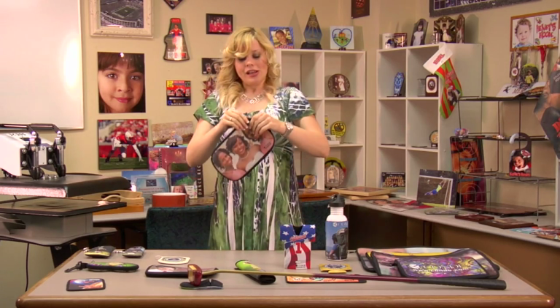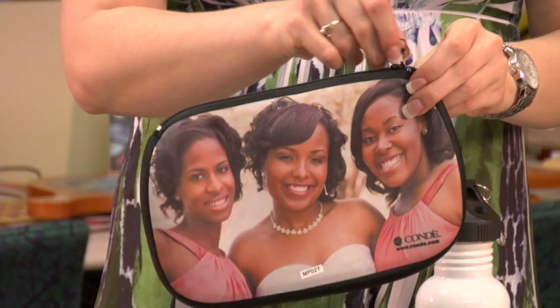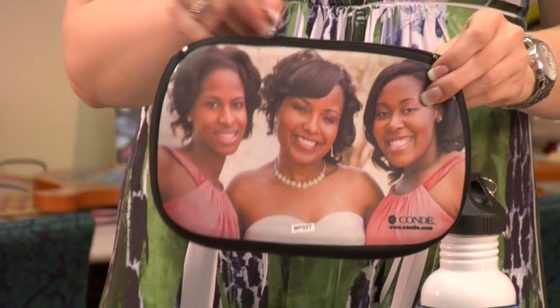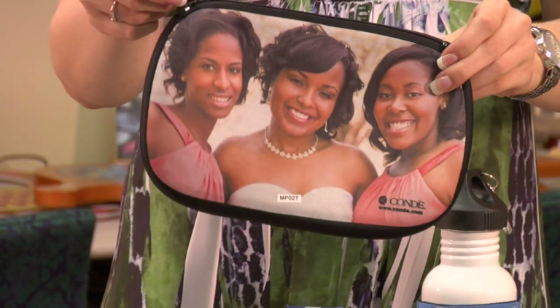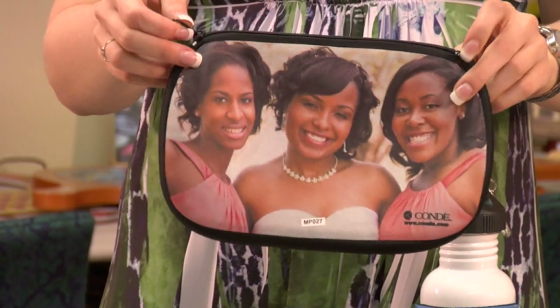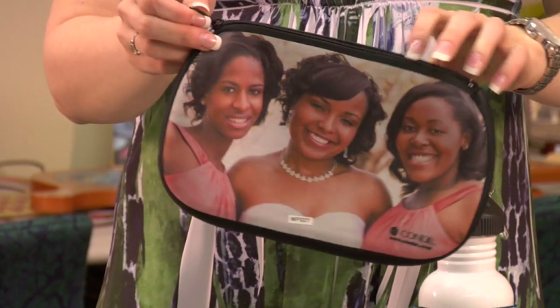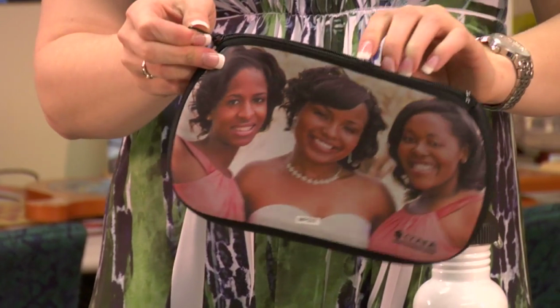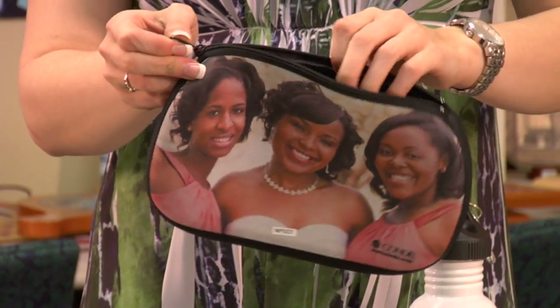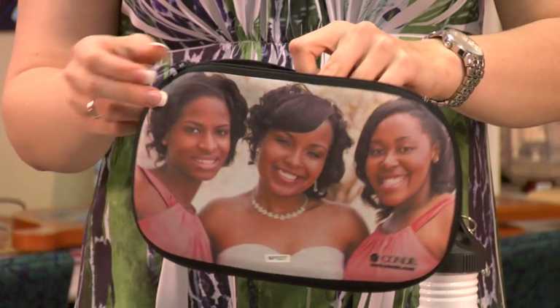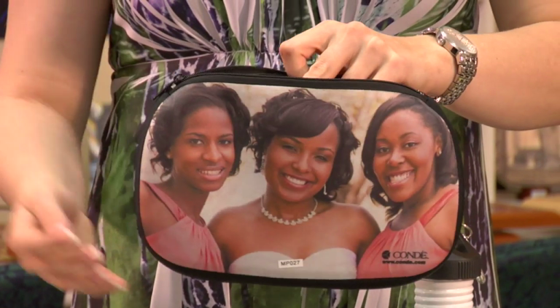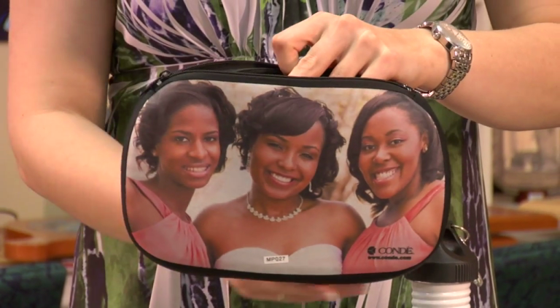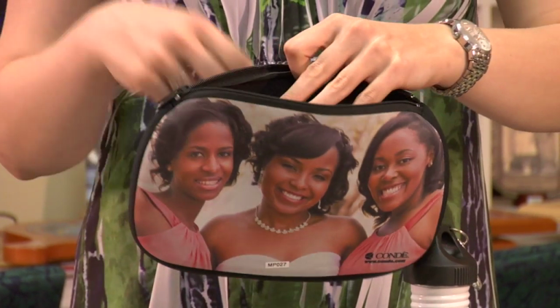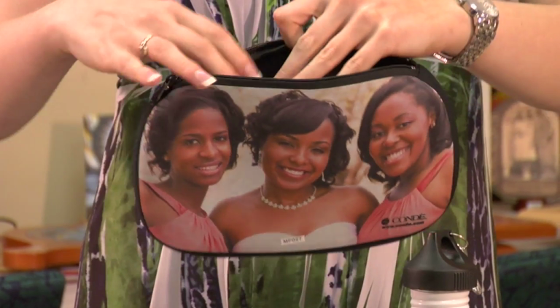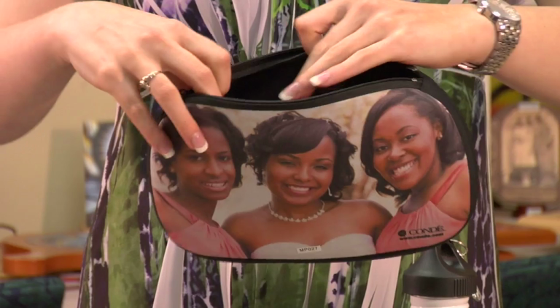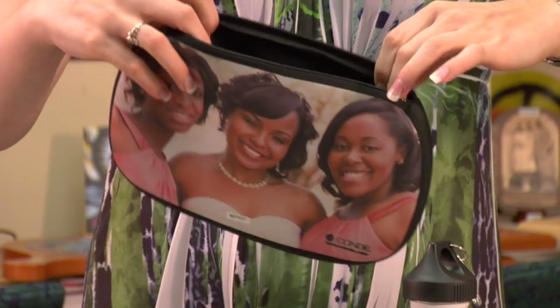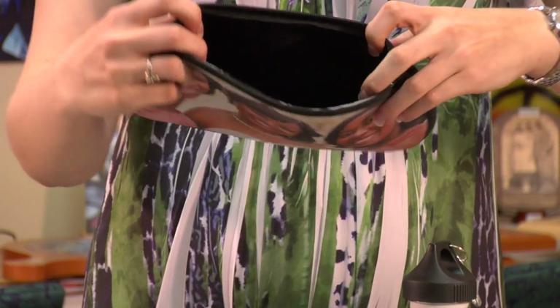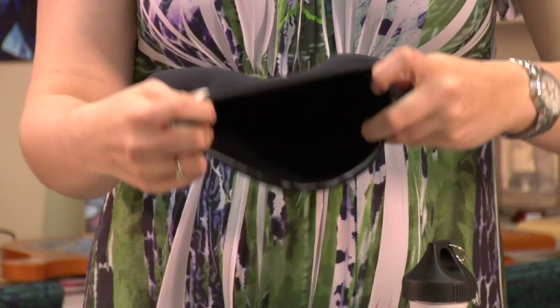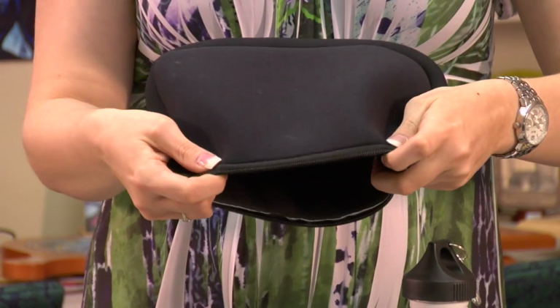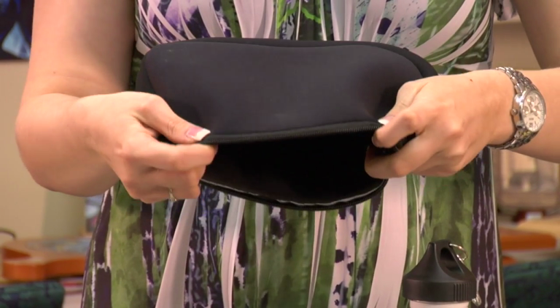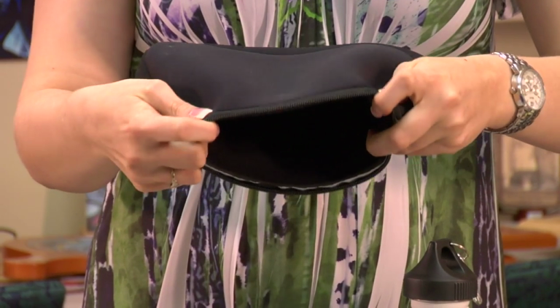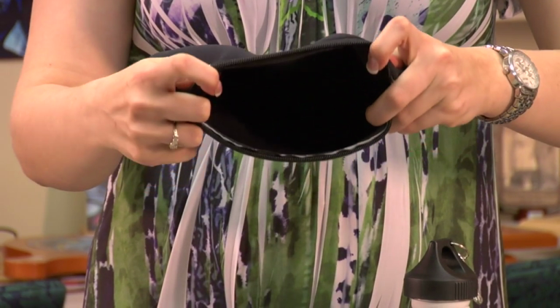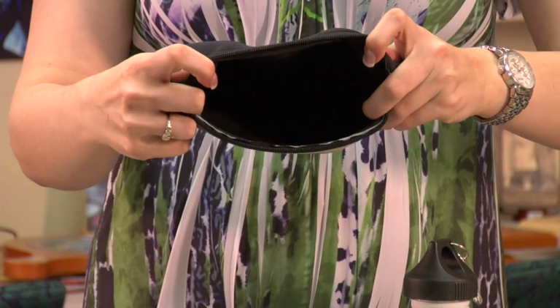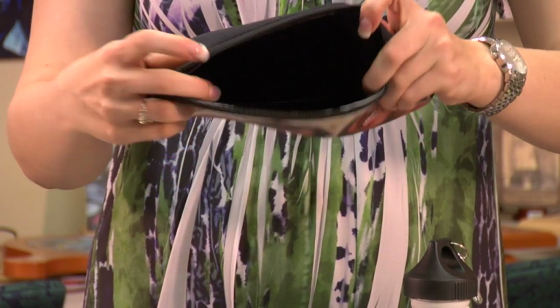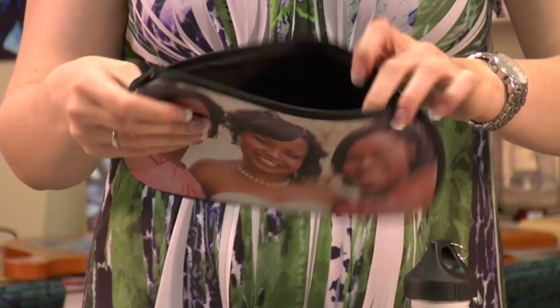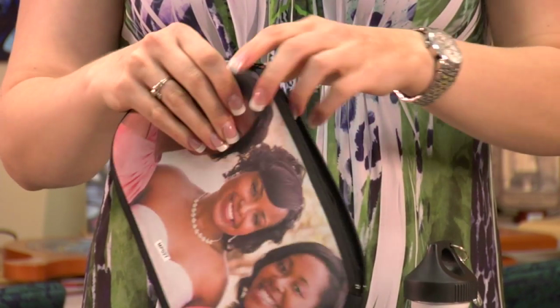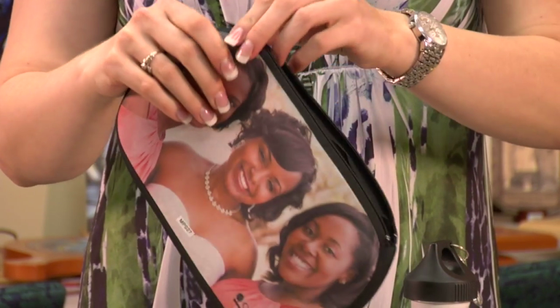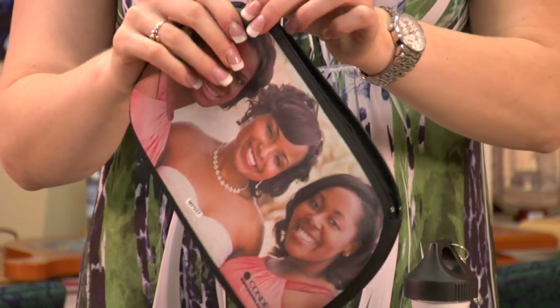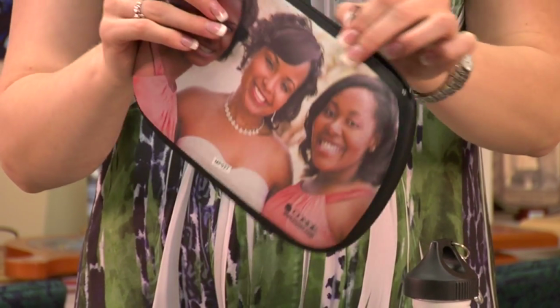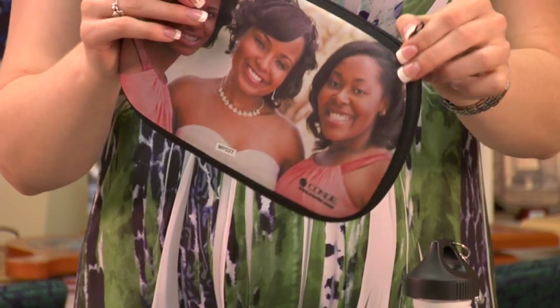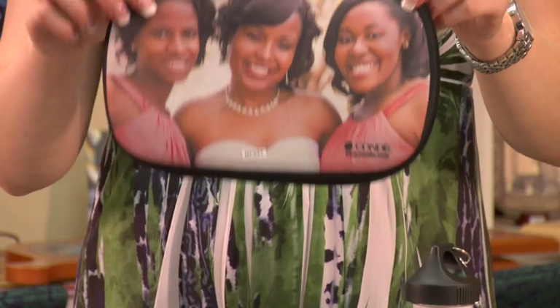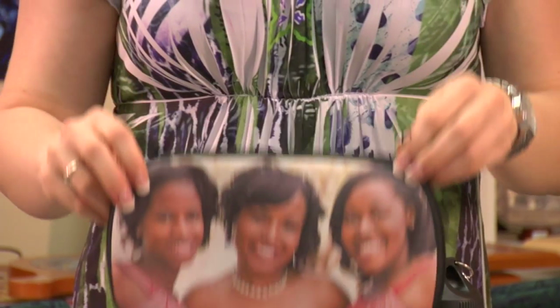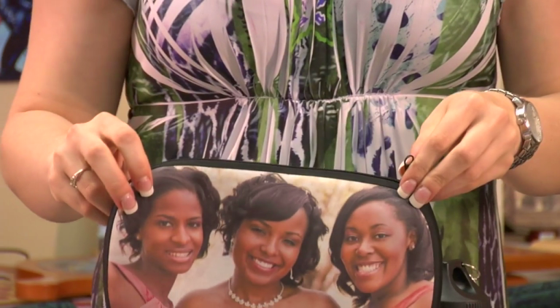Next, I have a cosmetic bag. These are nice because they have rounded edges. You can fit all your makeup brushes and makeup inside, and they're a nice little portable case.